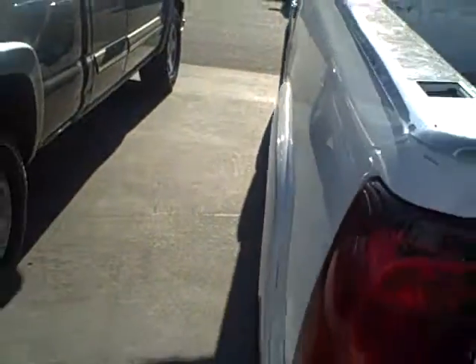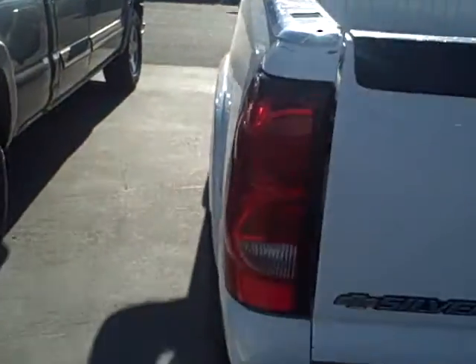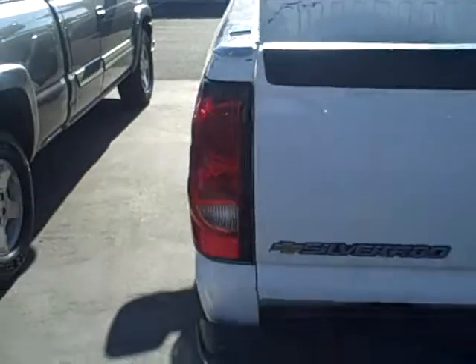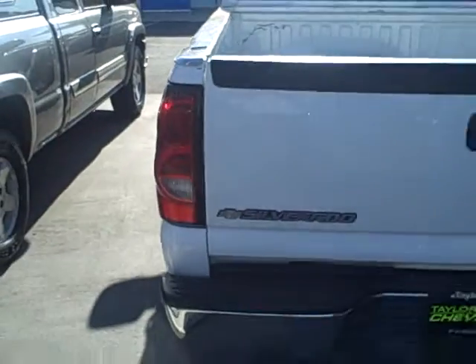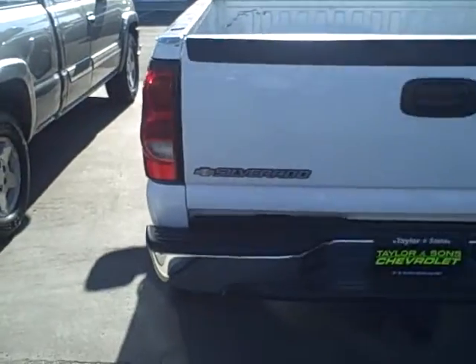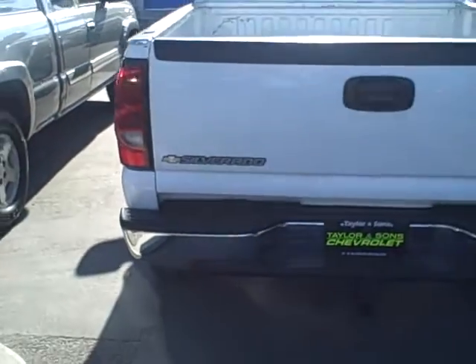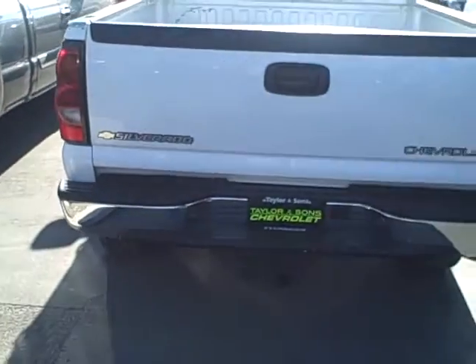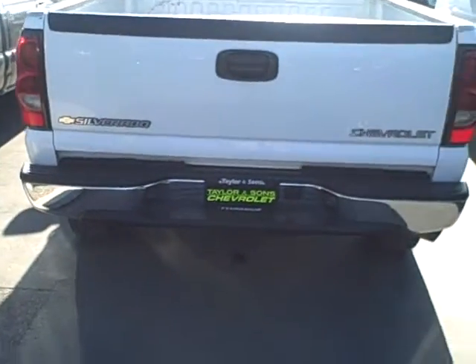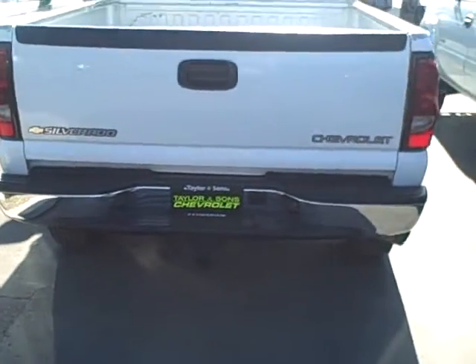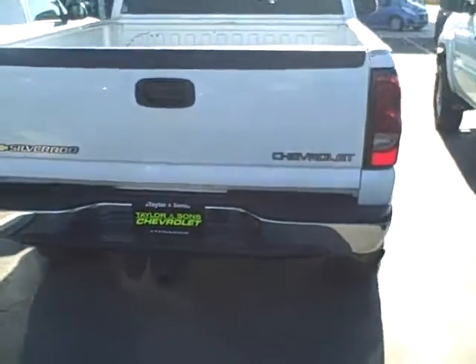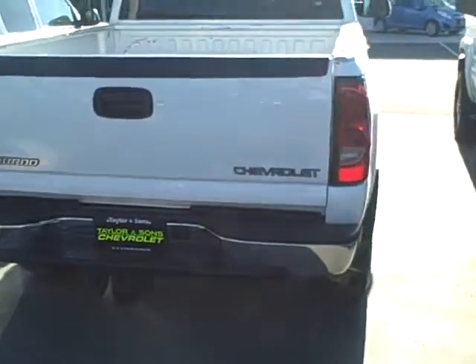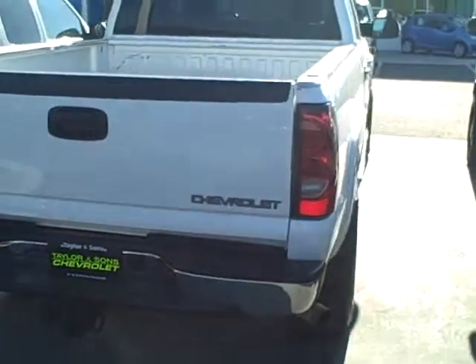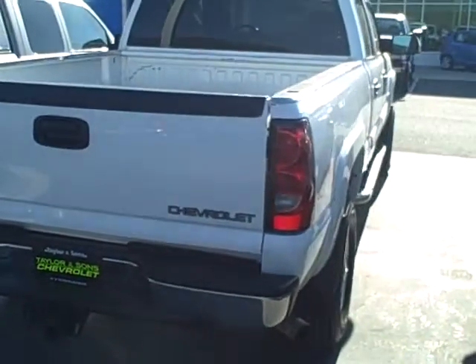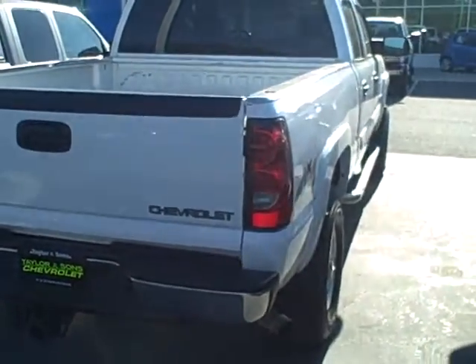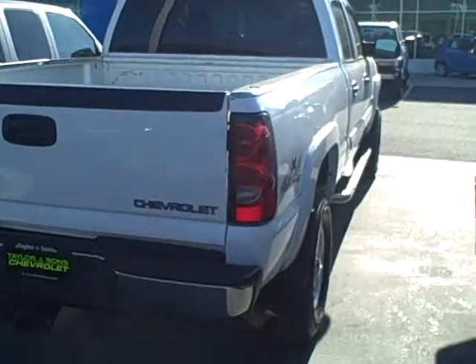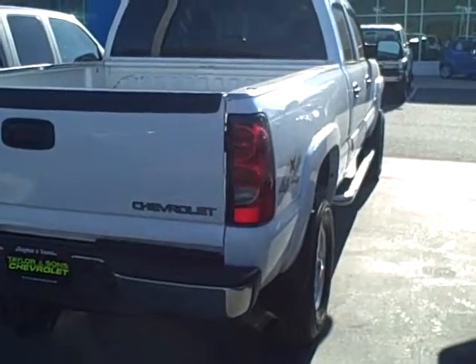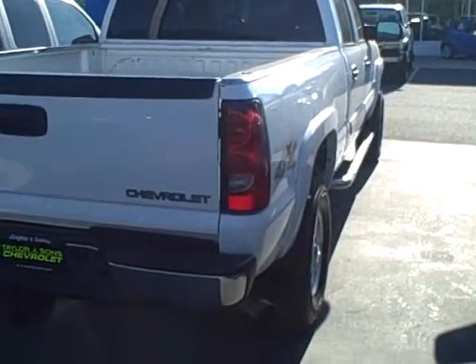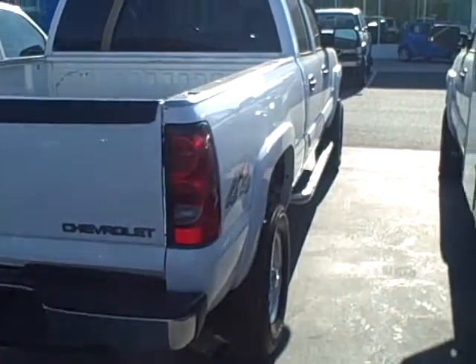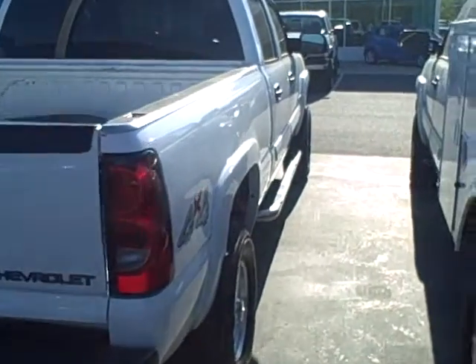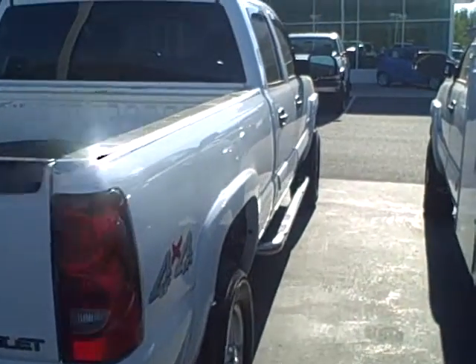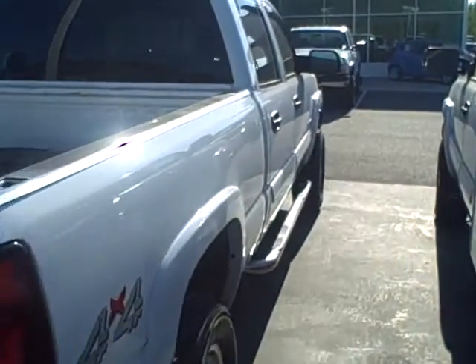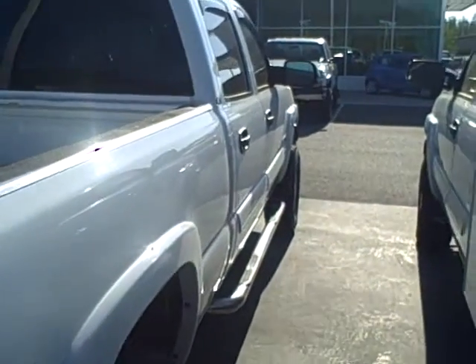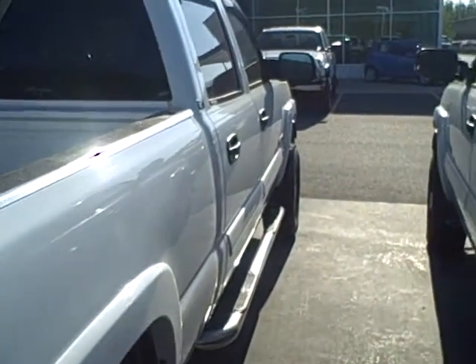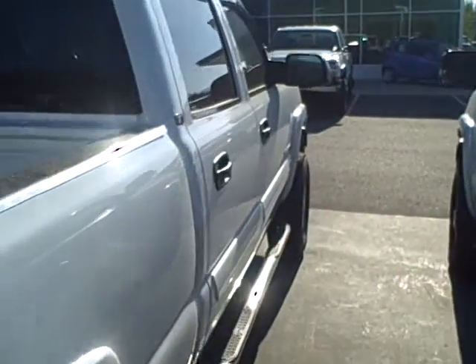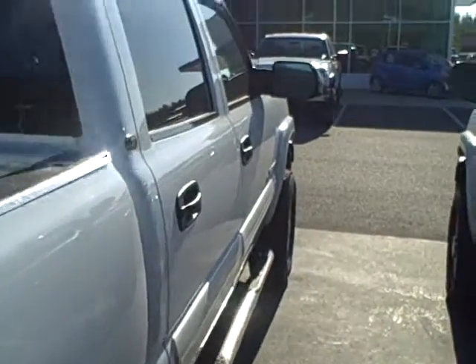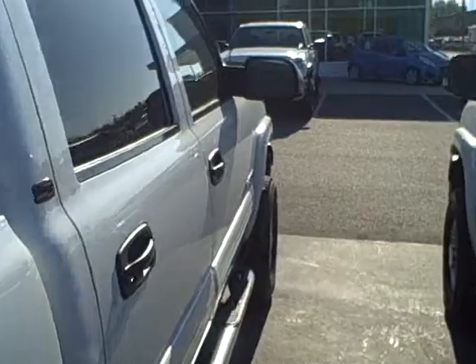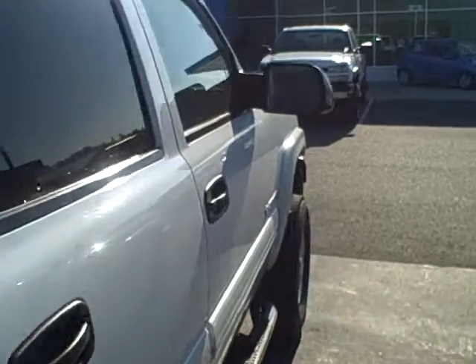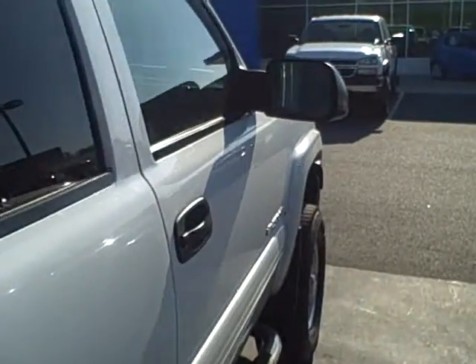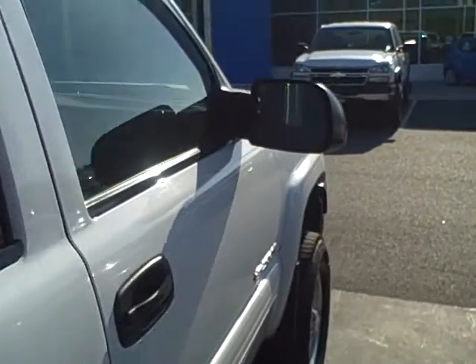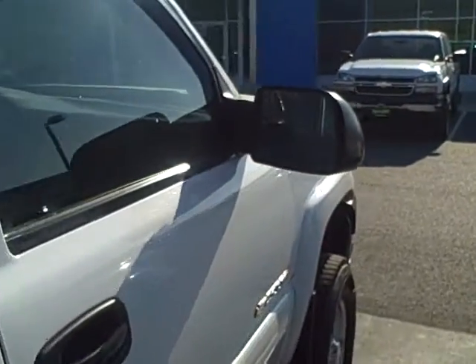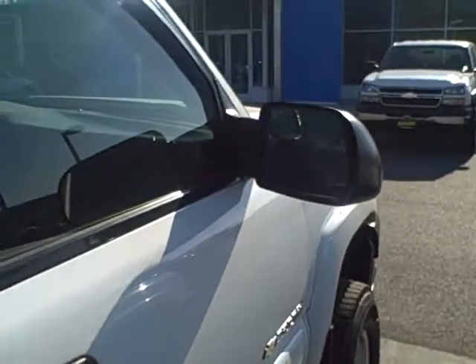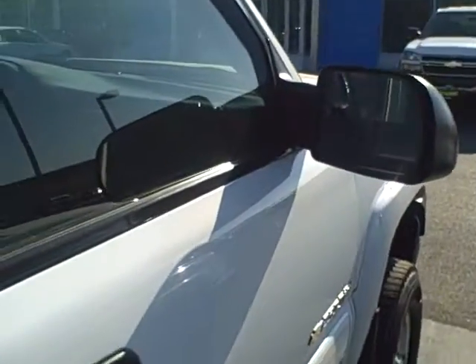Coming around to the rear of the vehicle — factory trailering package. Passenger side profile, and extendable camper style mirrors.